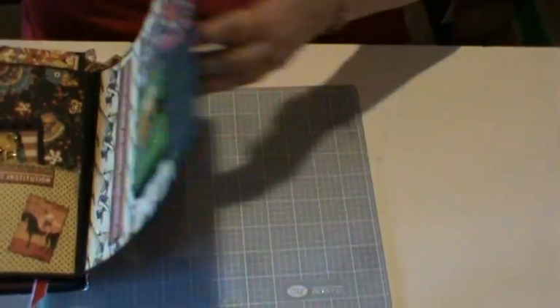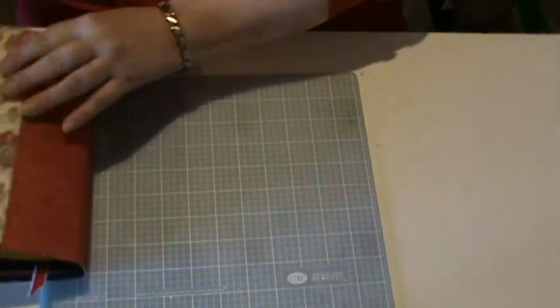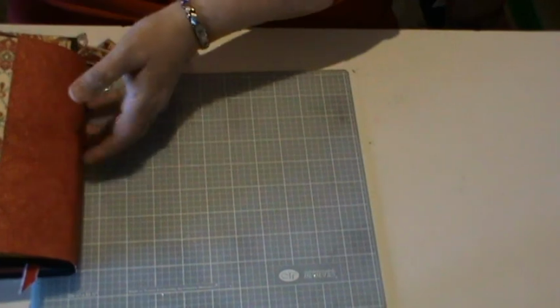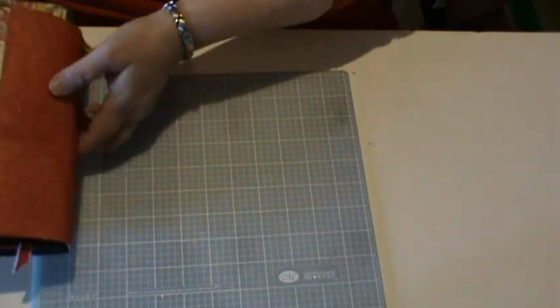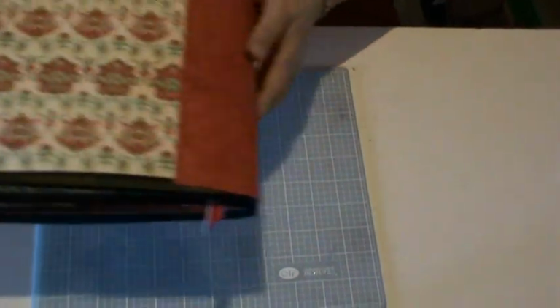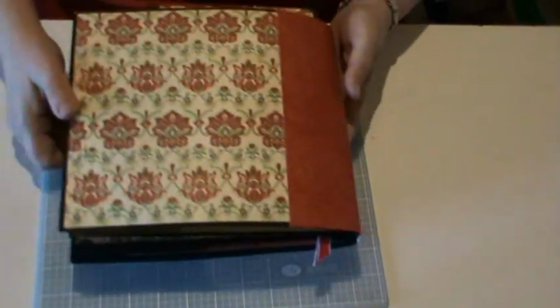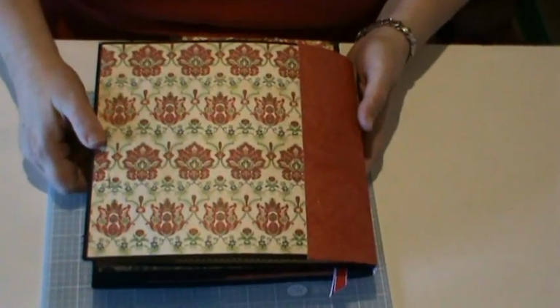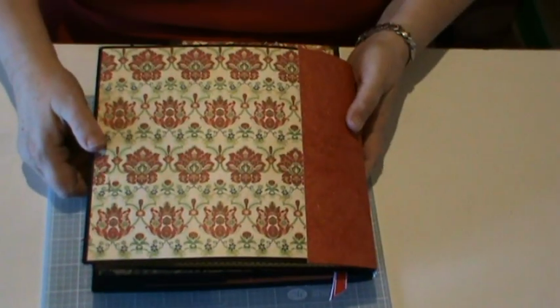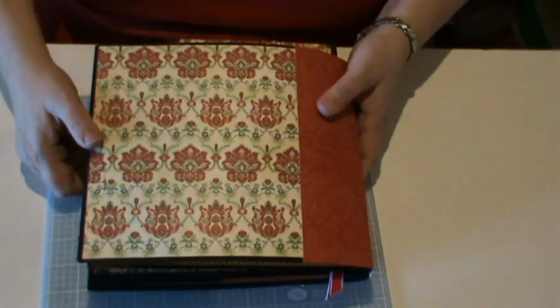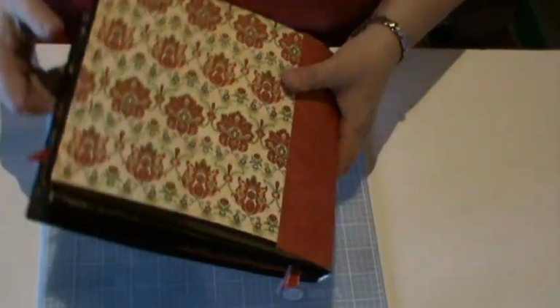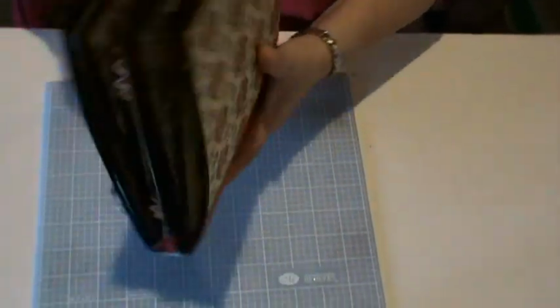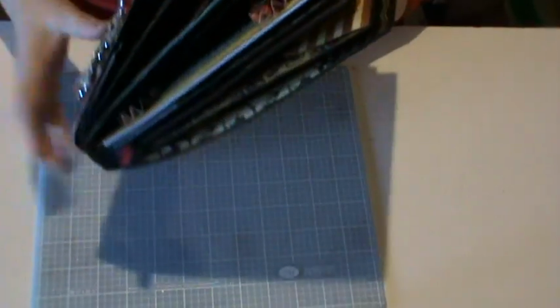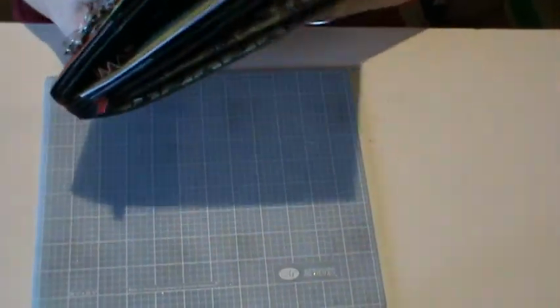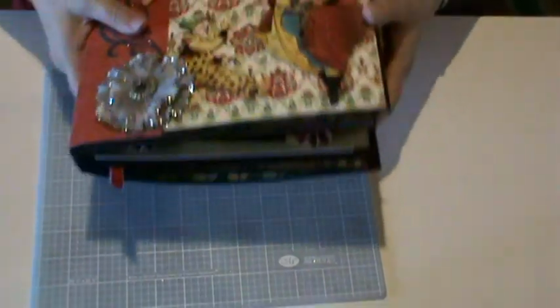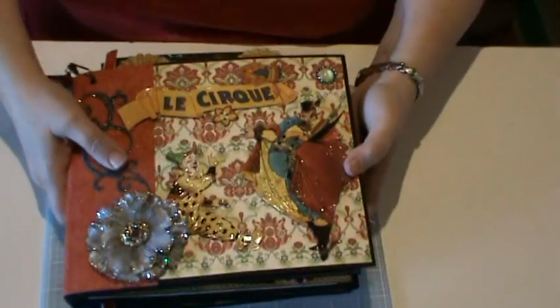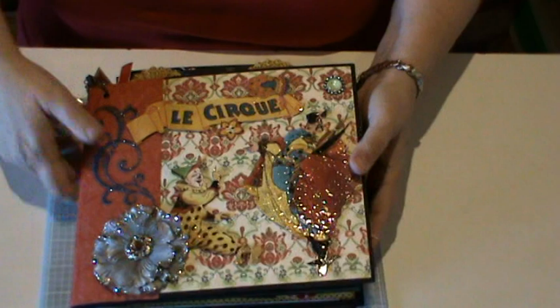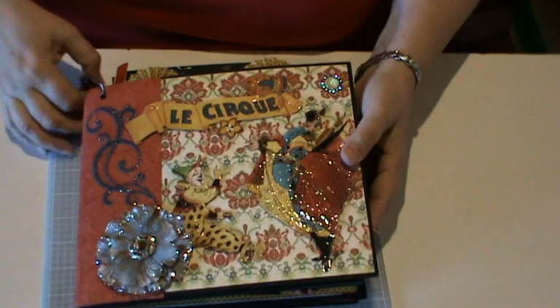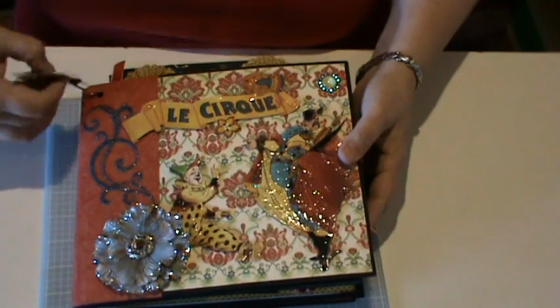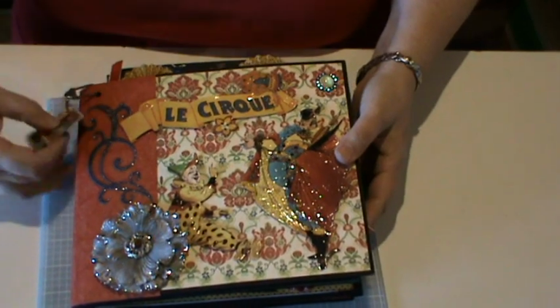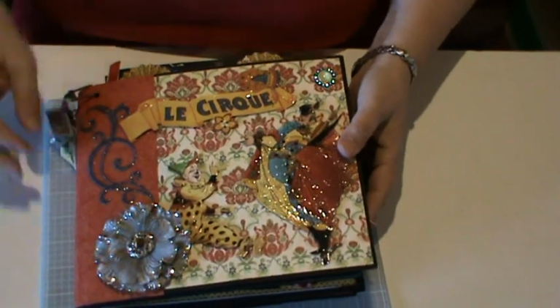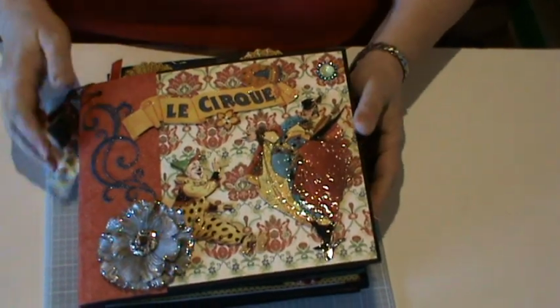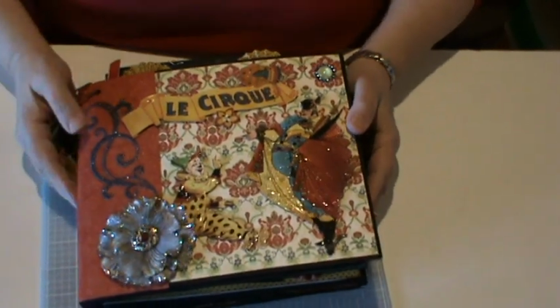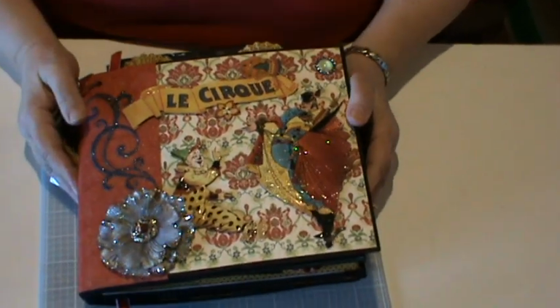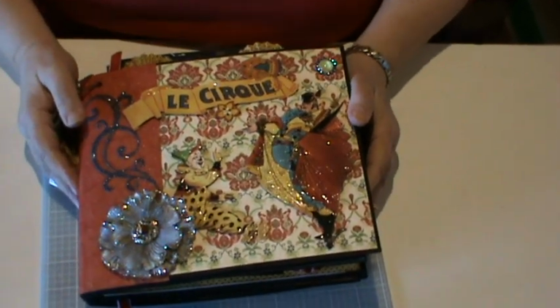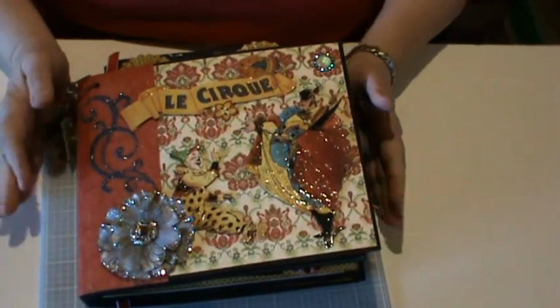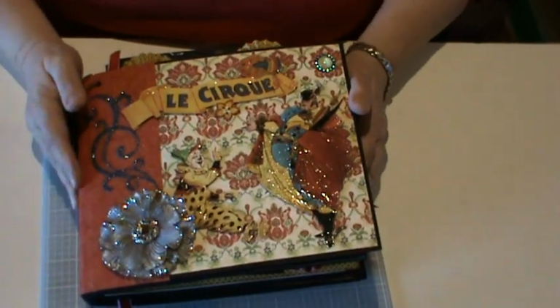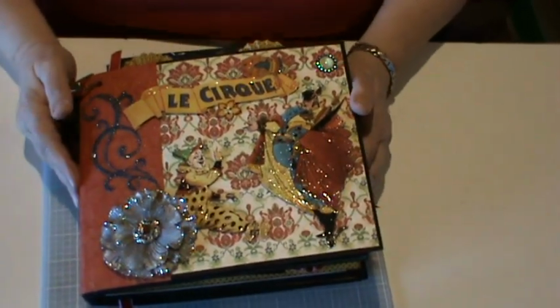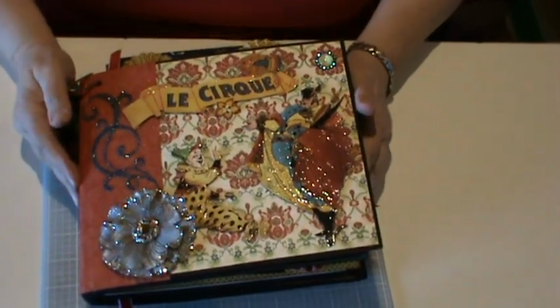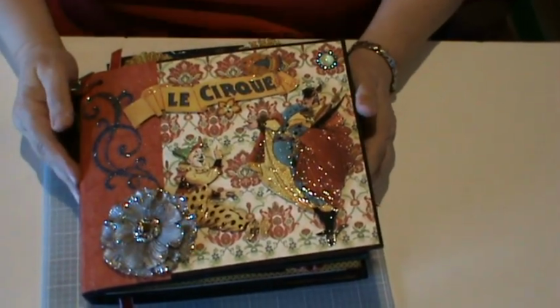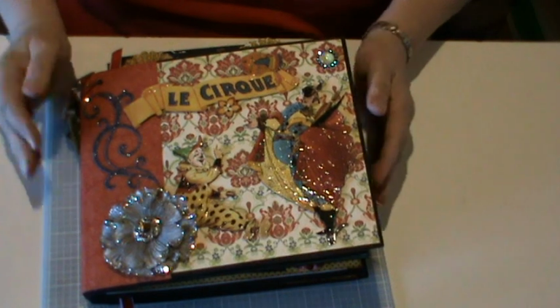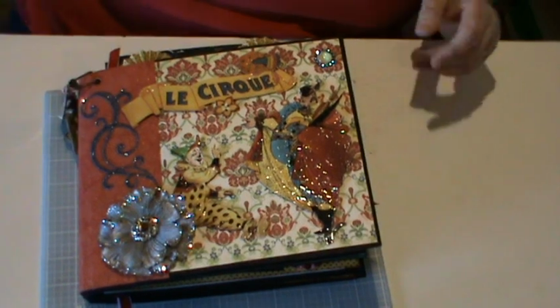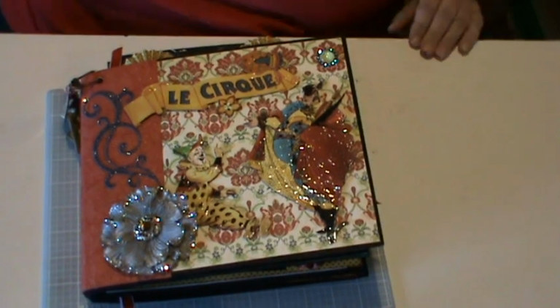And then I just kept the back quite plain. So that's my Le Cirque album — I hope you enjoyed seeing that. Thank you very much.